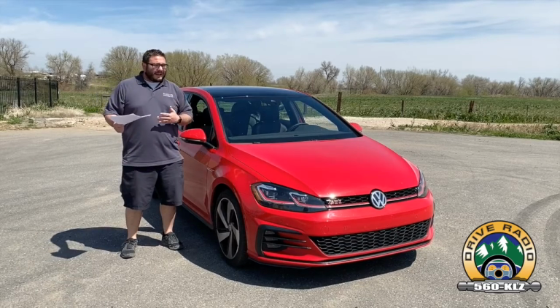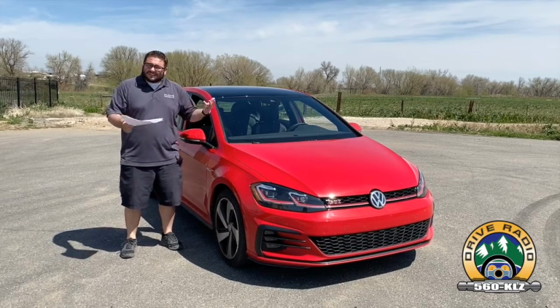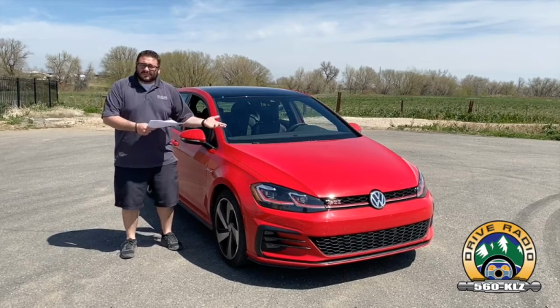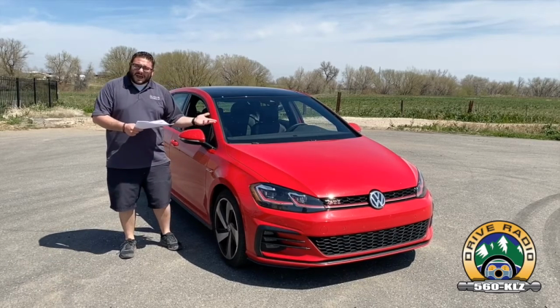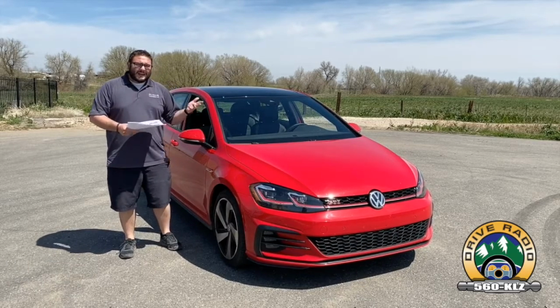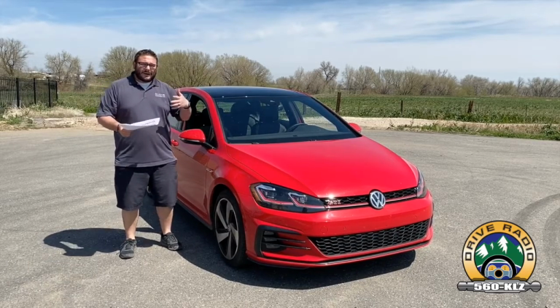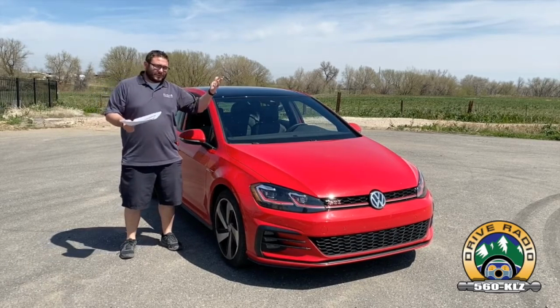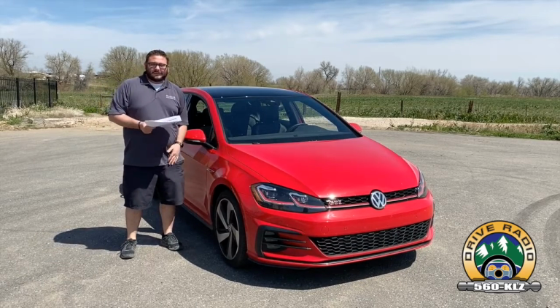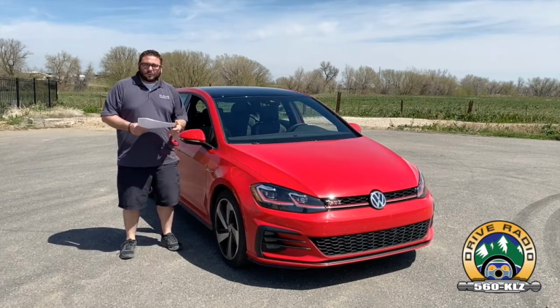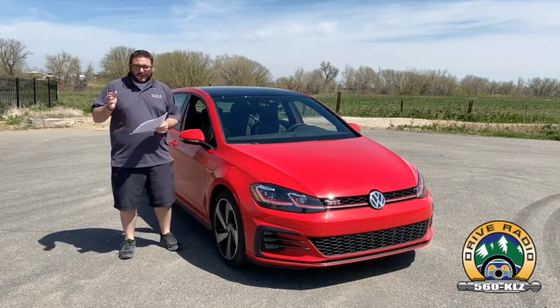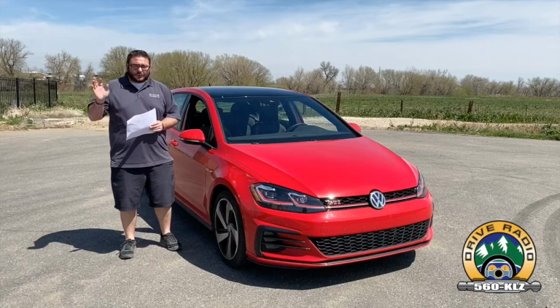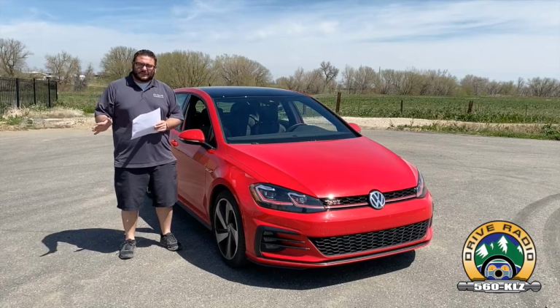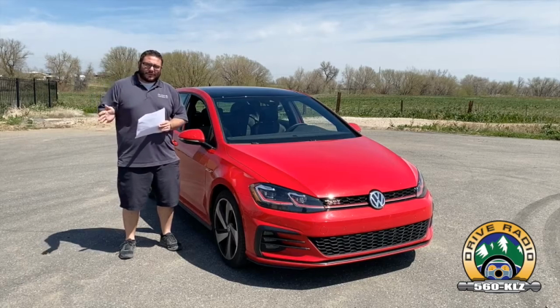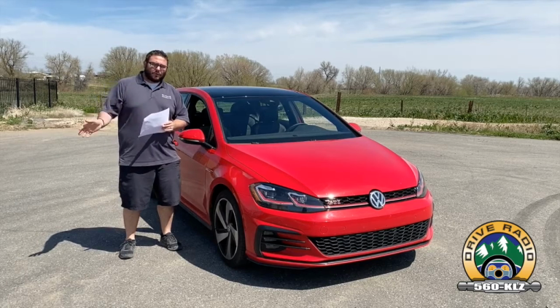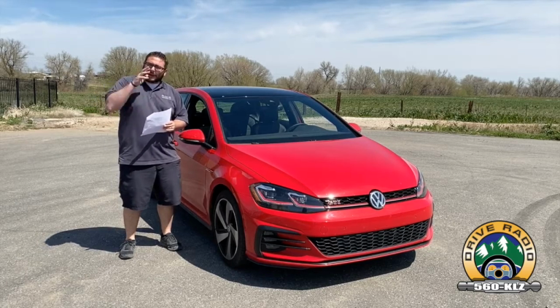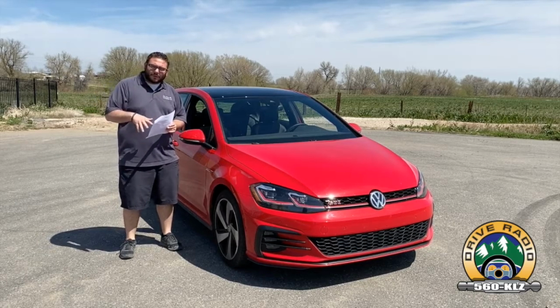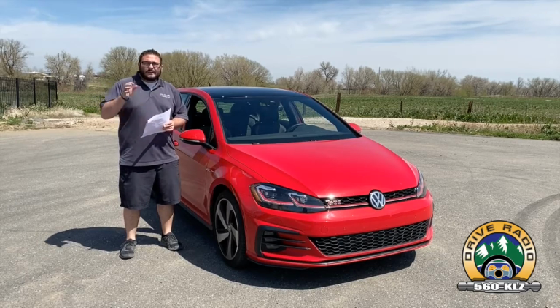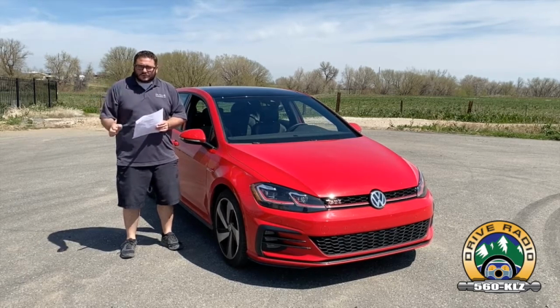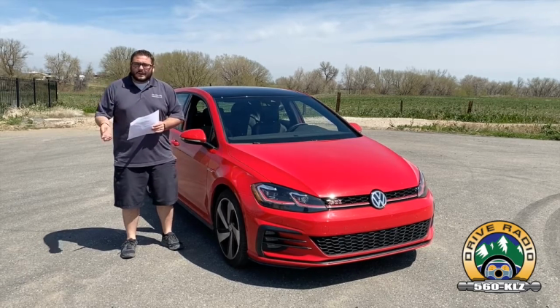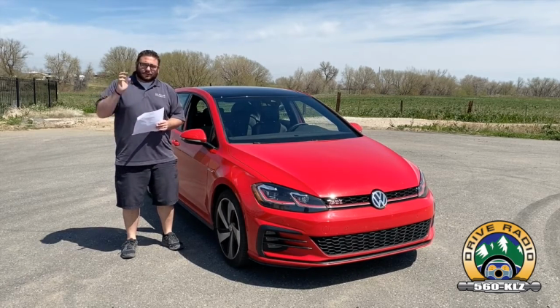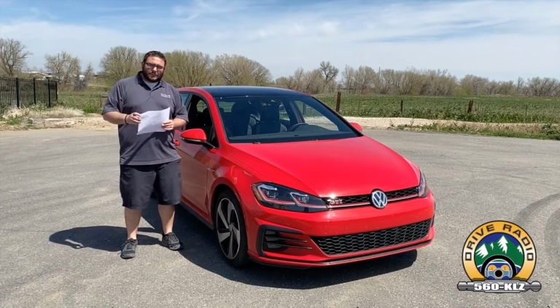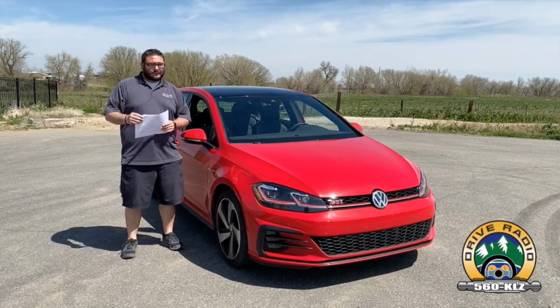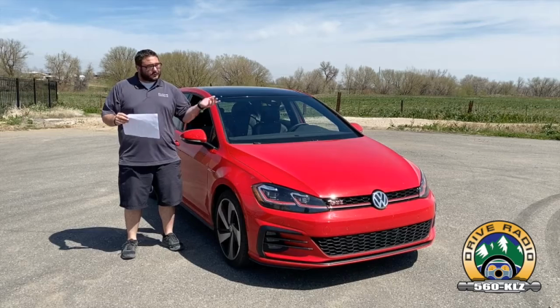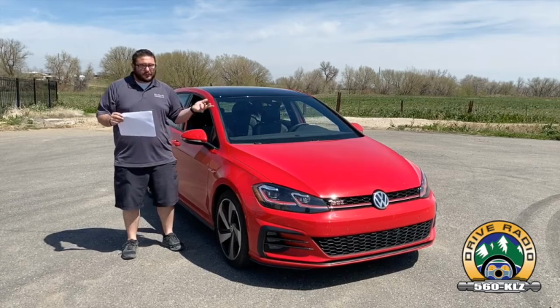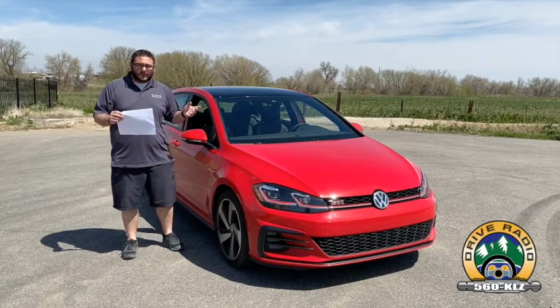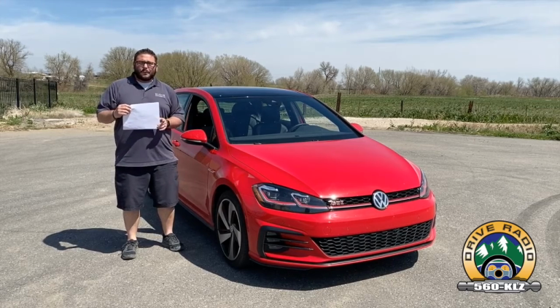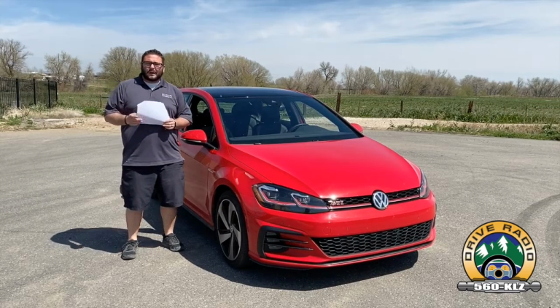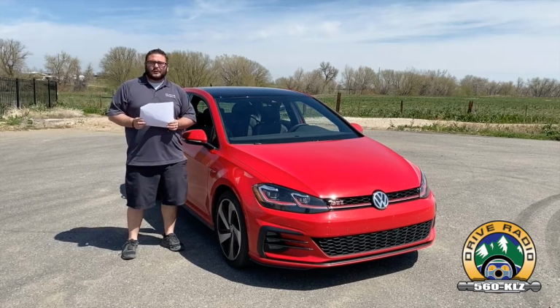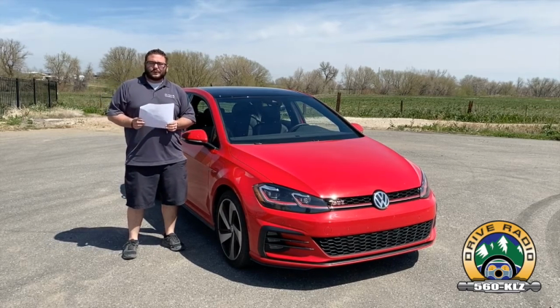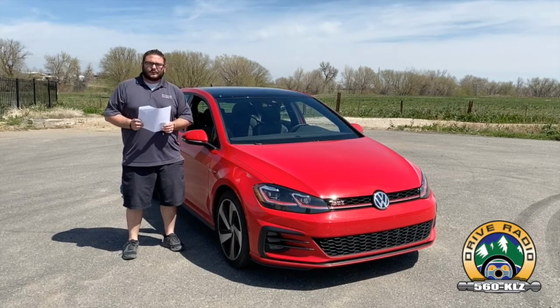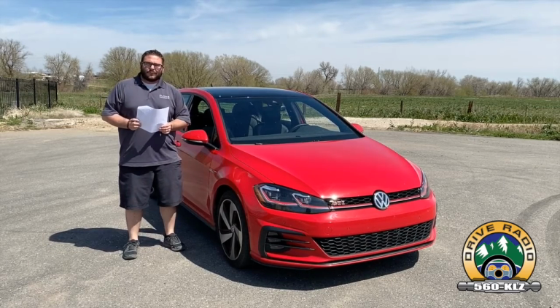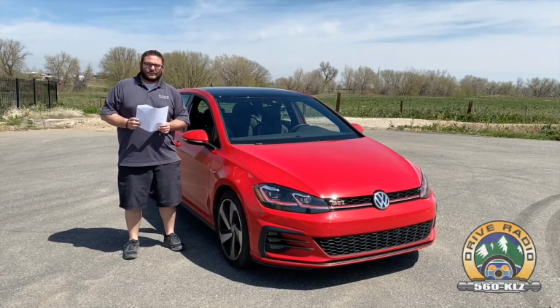I'm going to hate to give this car back, but unfortunately you obviously have to. If you're interested in this vehicle, hit your local Volkswagen dealer, test drive it, get your friends with you because I'm sure they're going to want to ride along. And when you do that, let them know that John and Richard Rush from Drive Radio sent you.